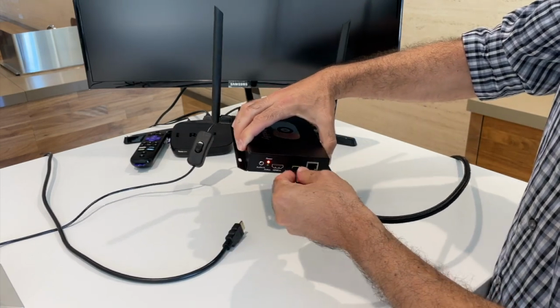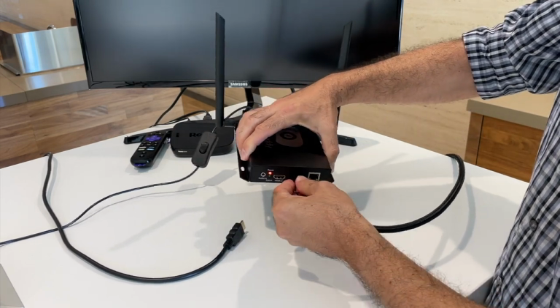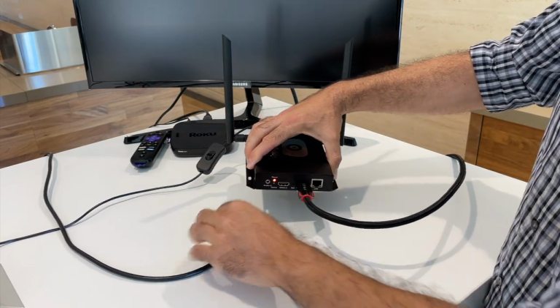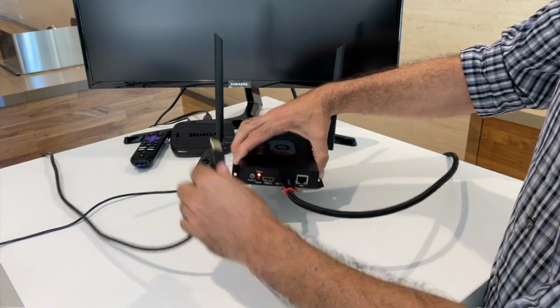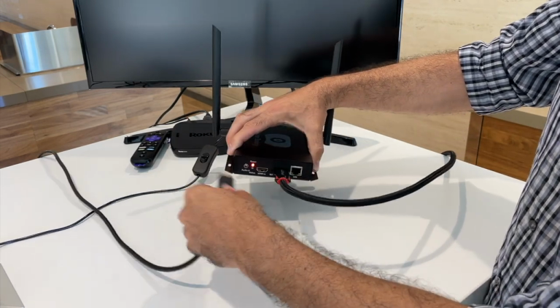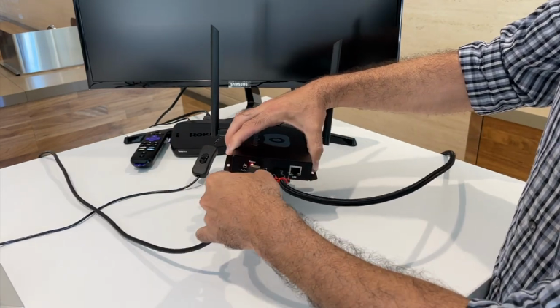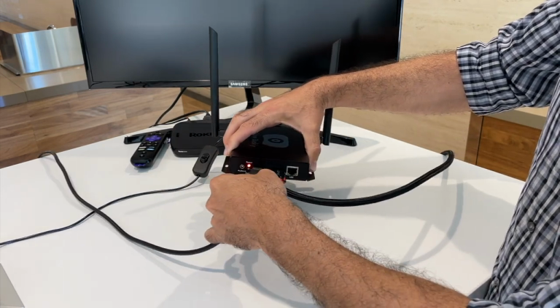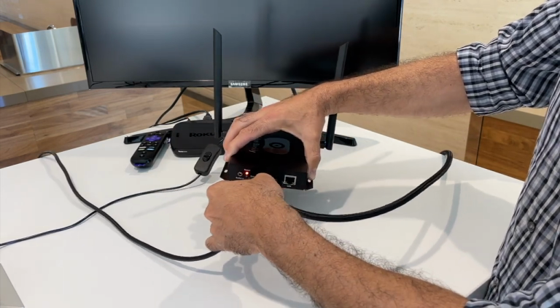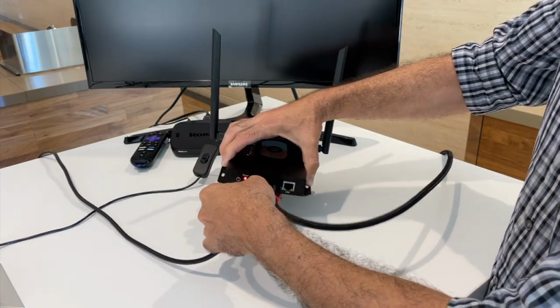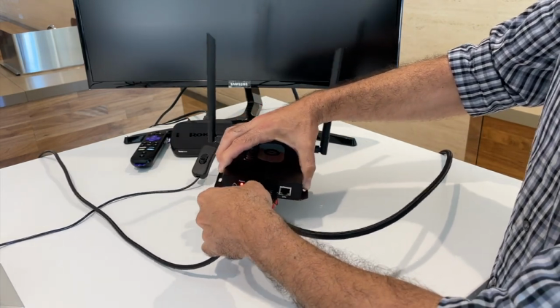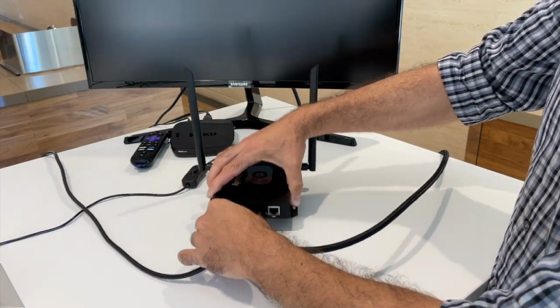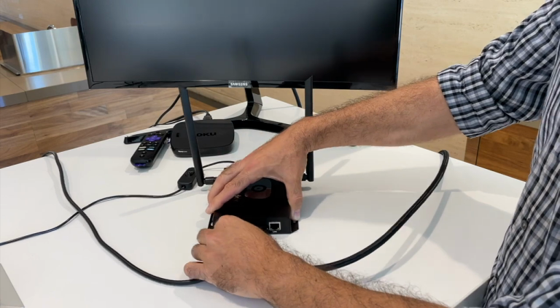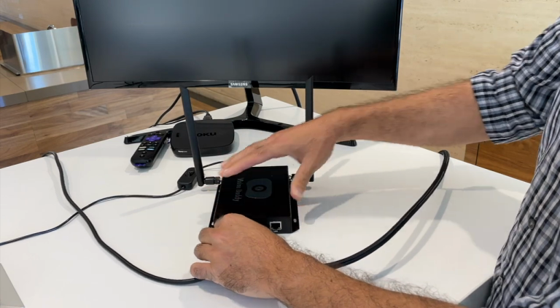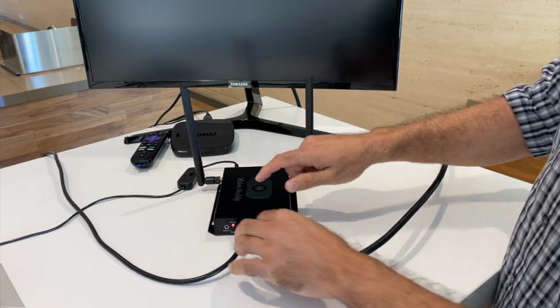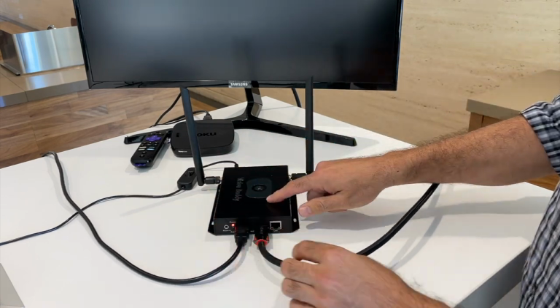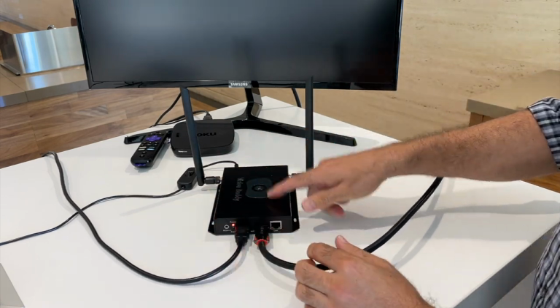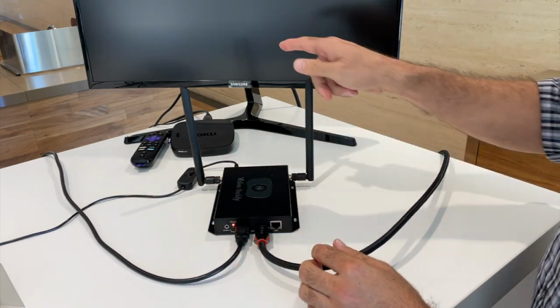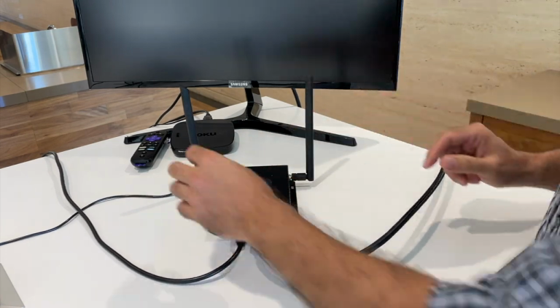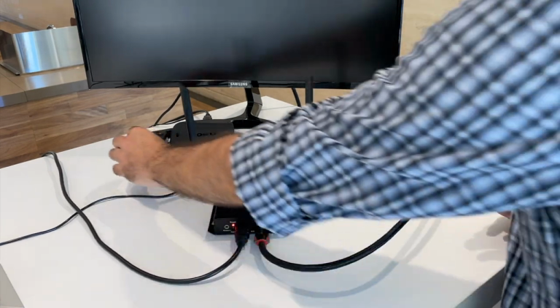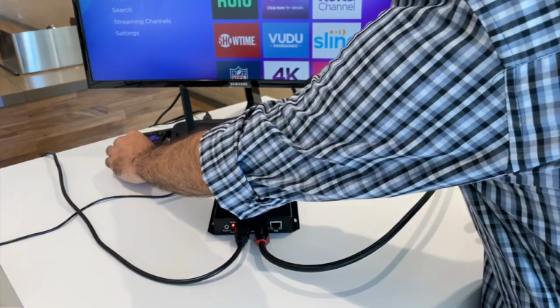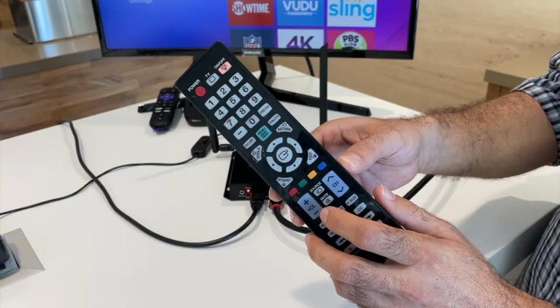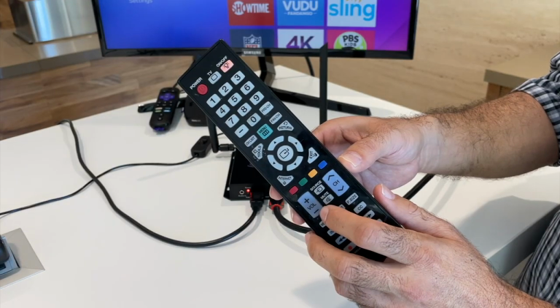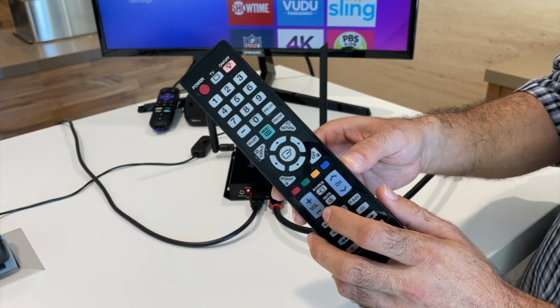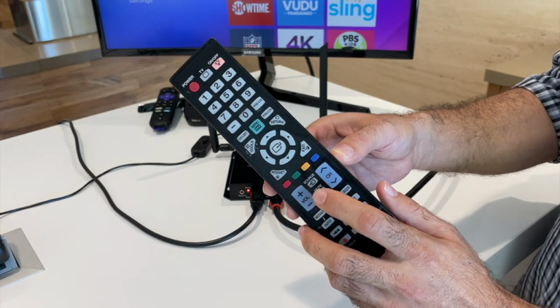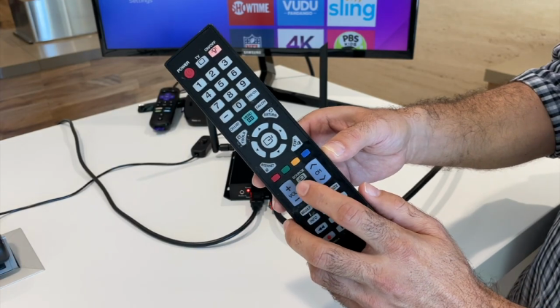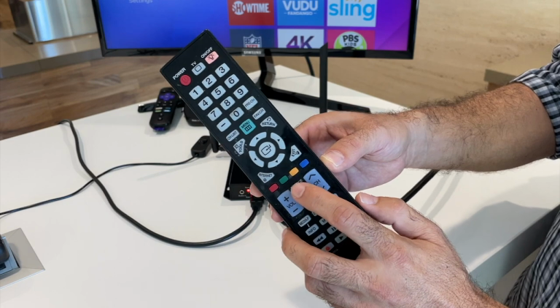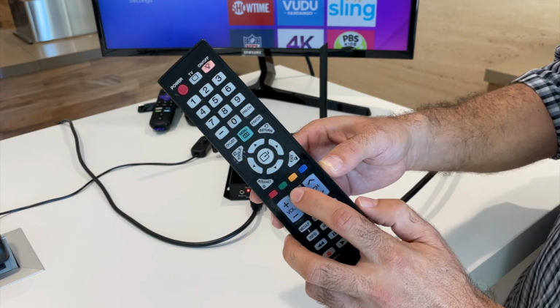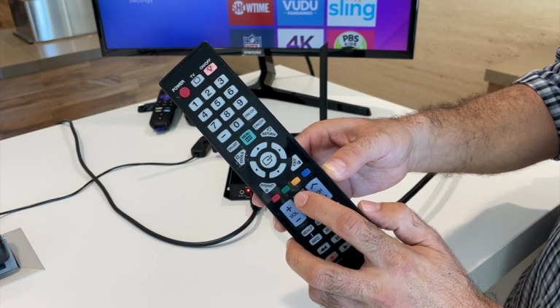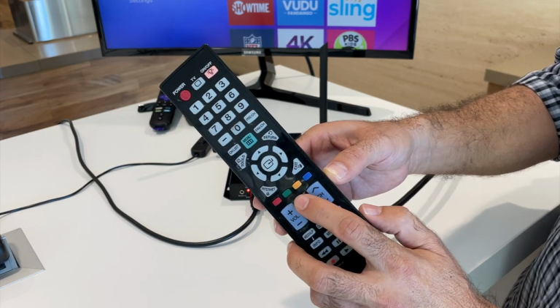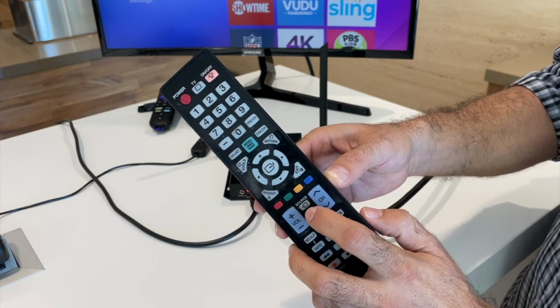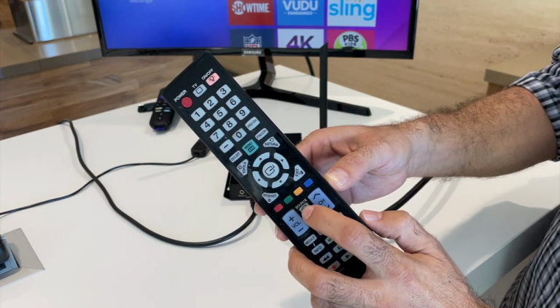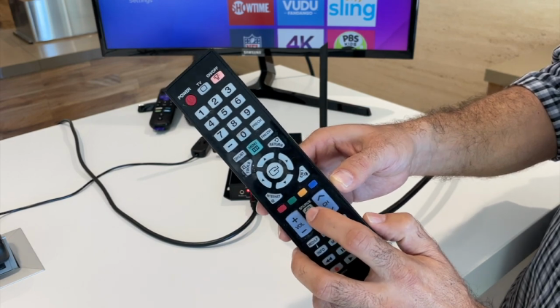Once the cables are fixed, your video should return to the TV and headset. Note you may need to change the source on the TV to match the HDMI input source.